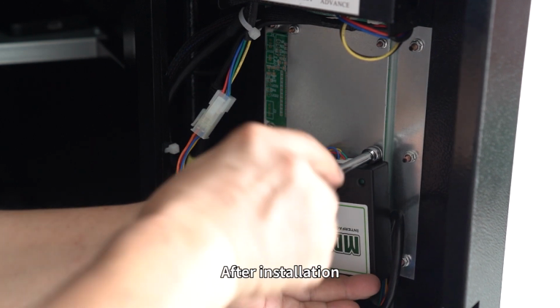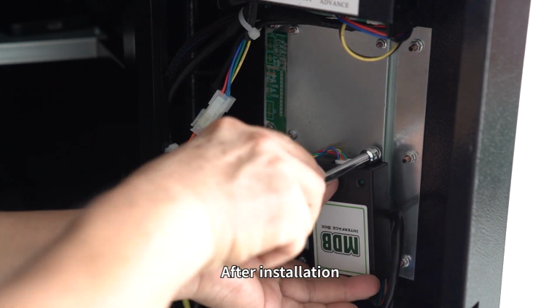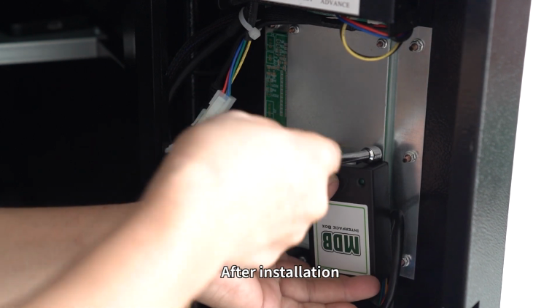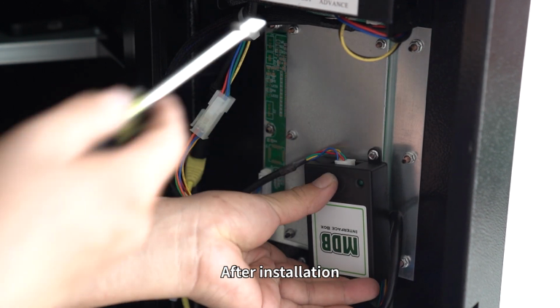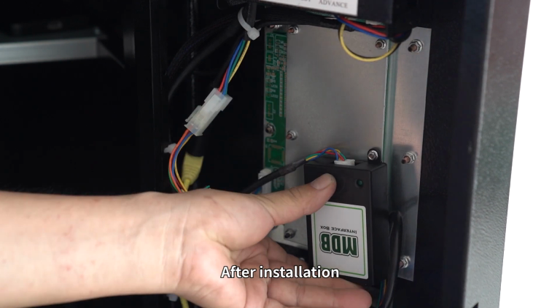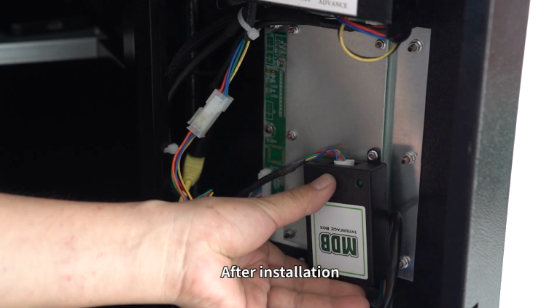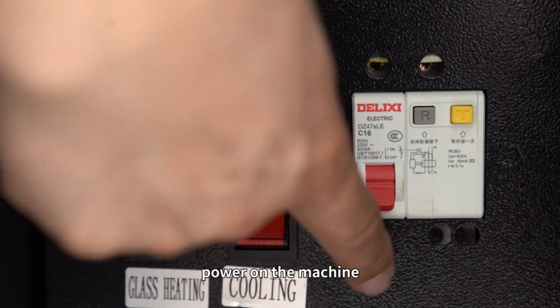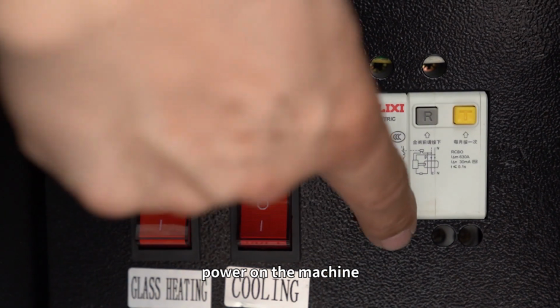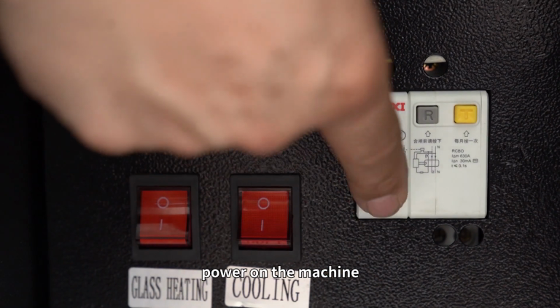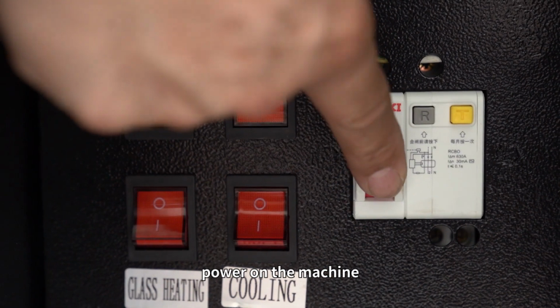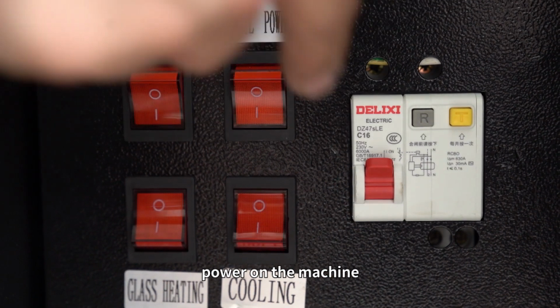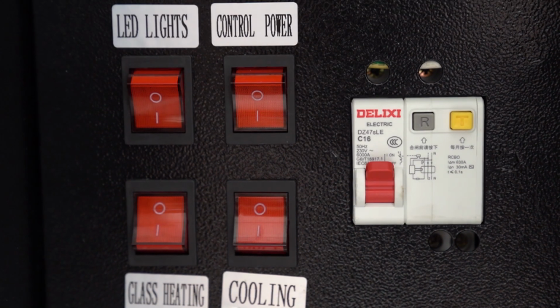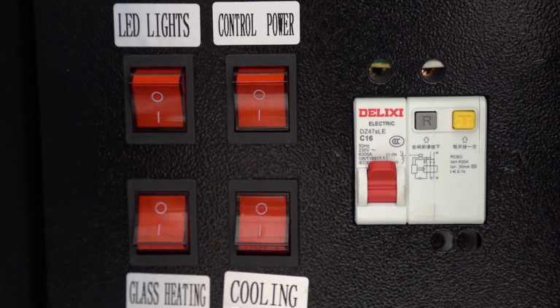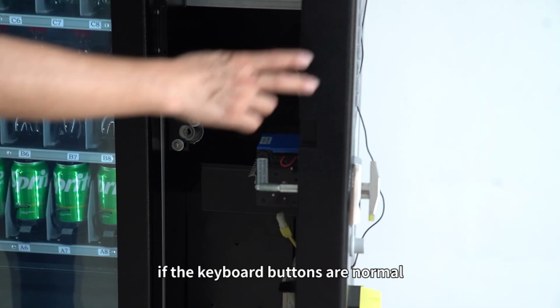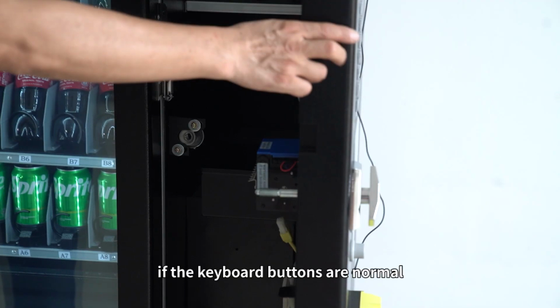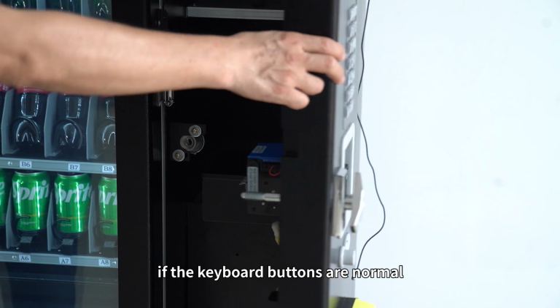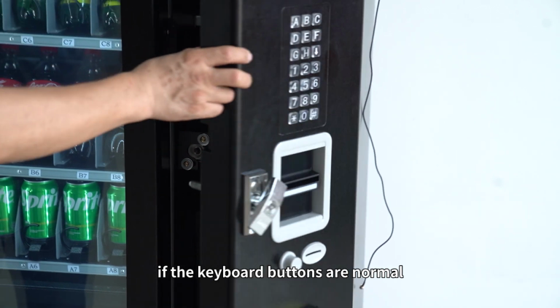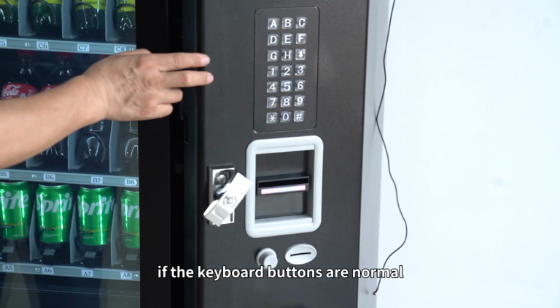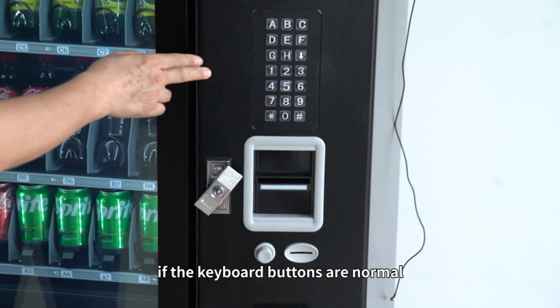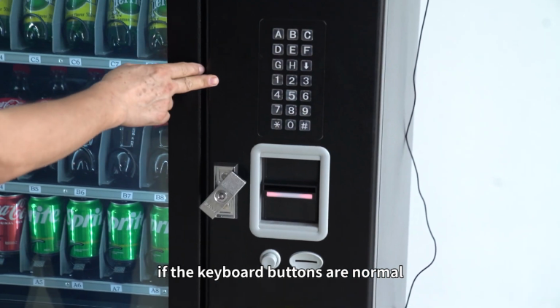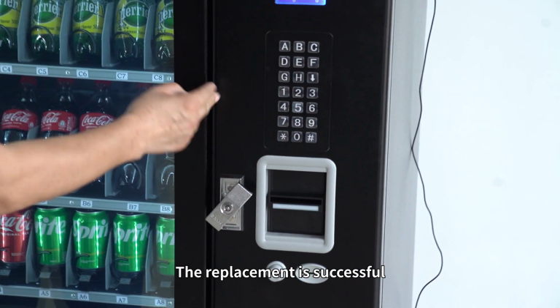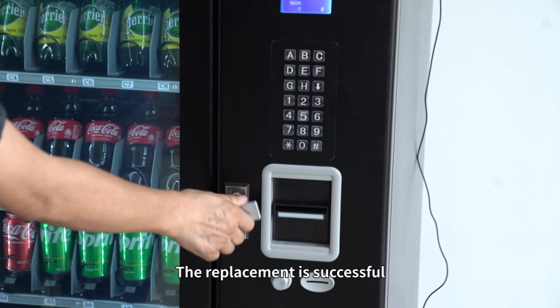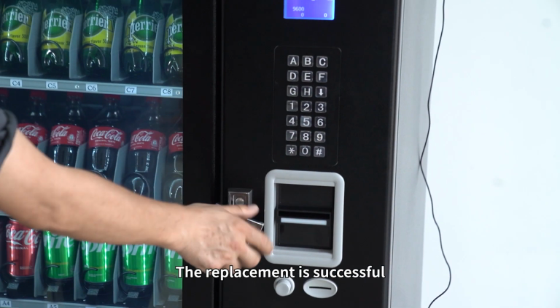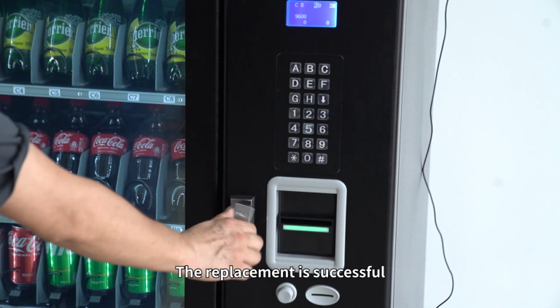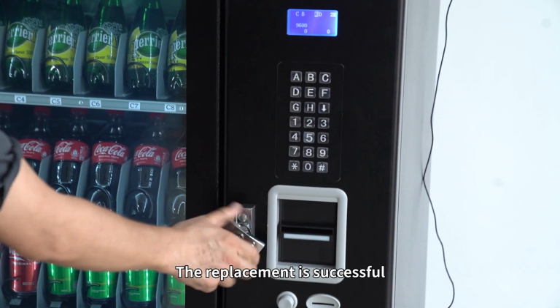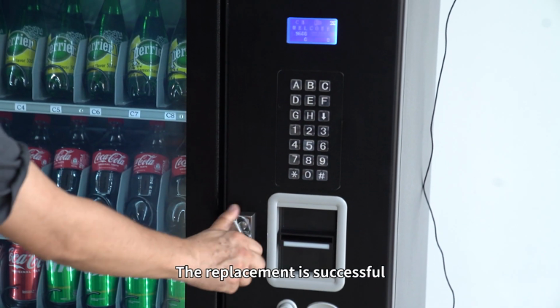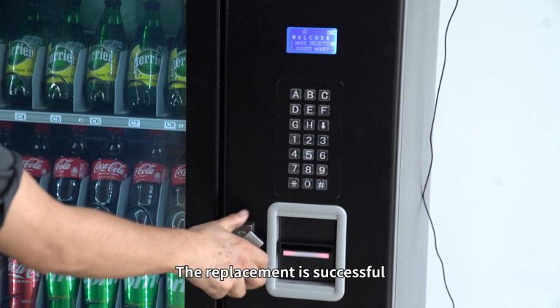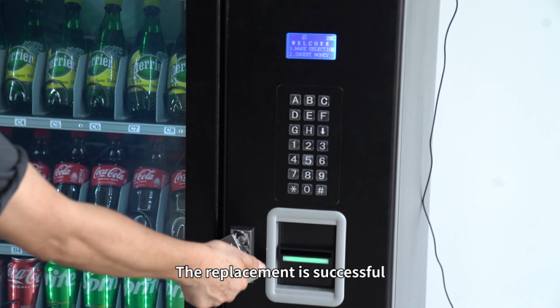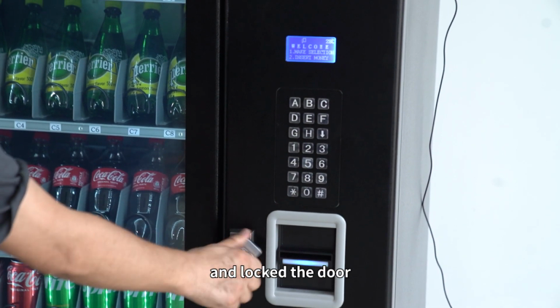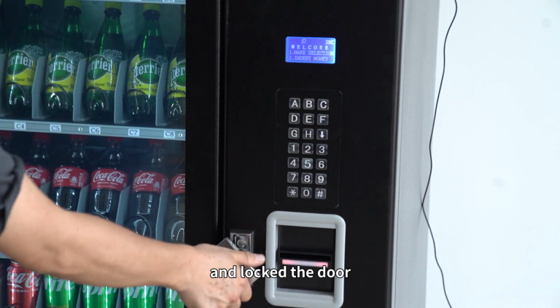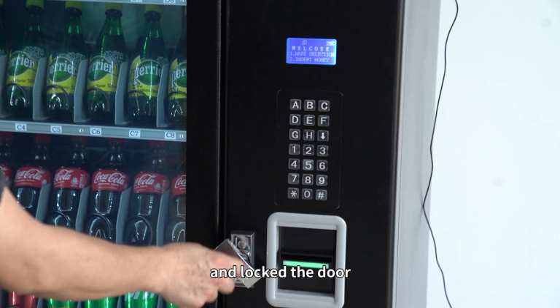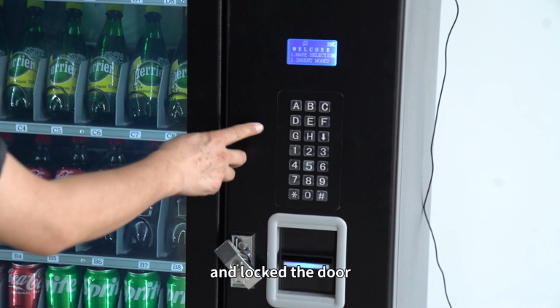After installation, power on the machine. If the keyboard buttons are normal, the replacement is successful. And lock the door.